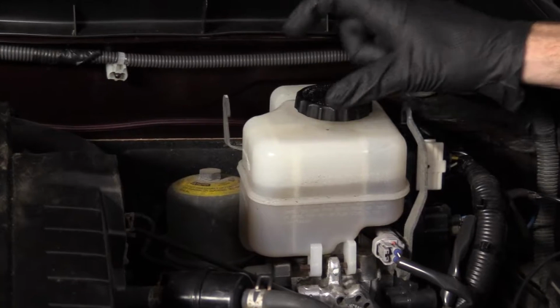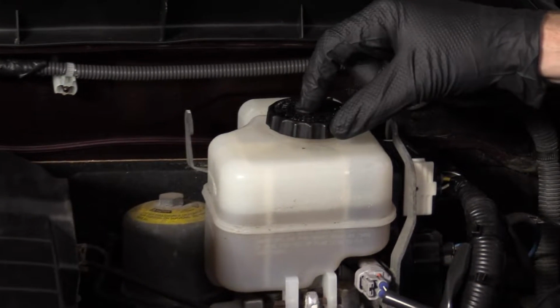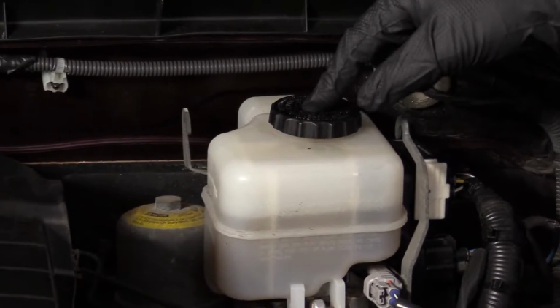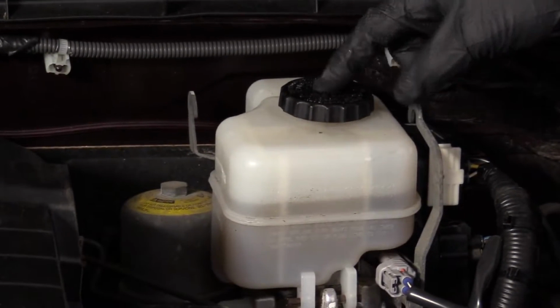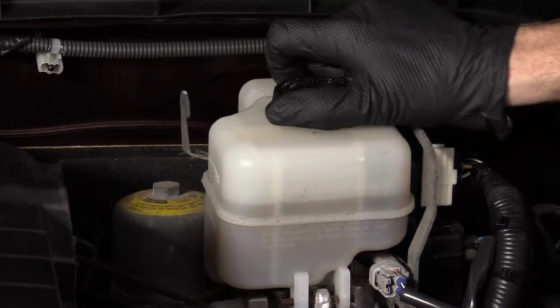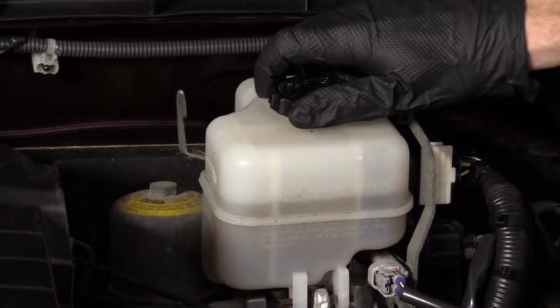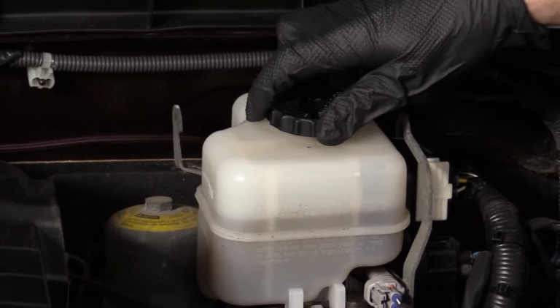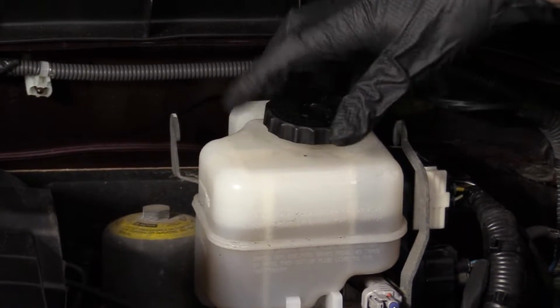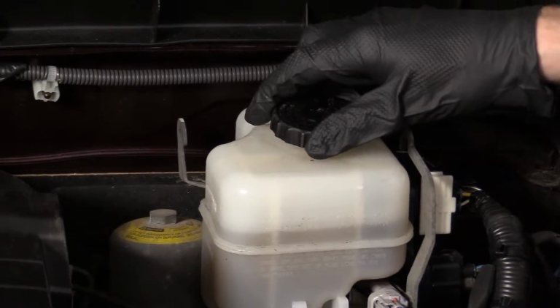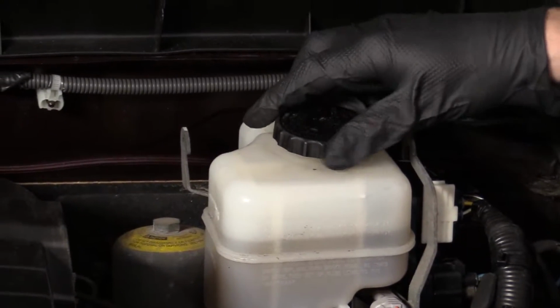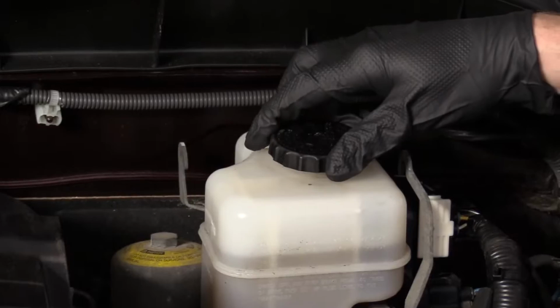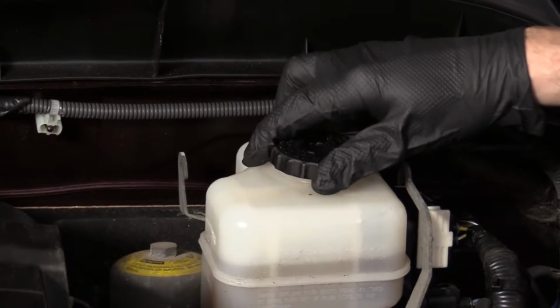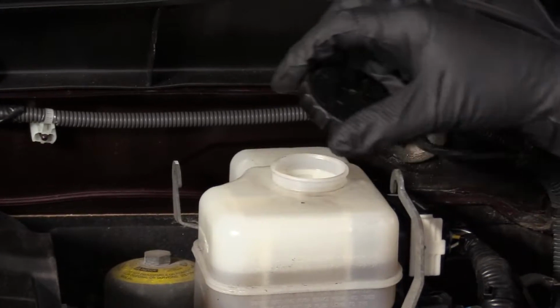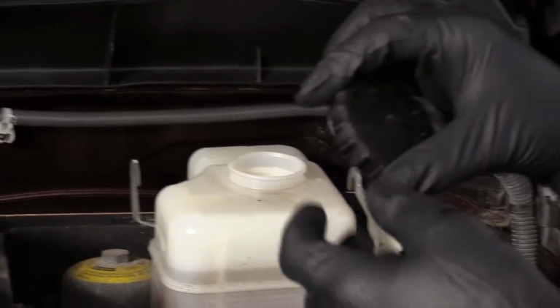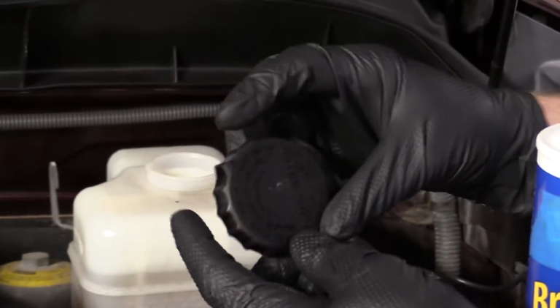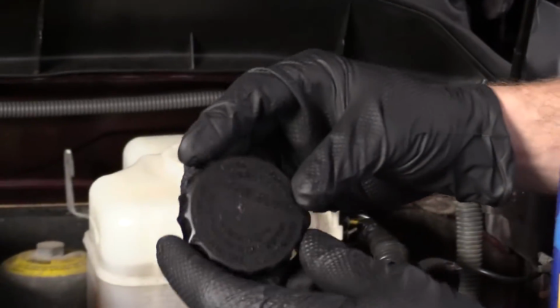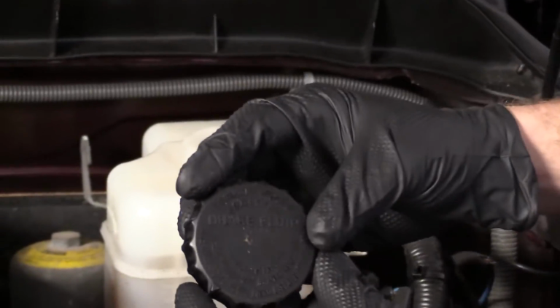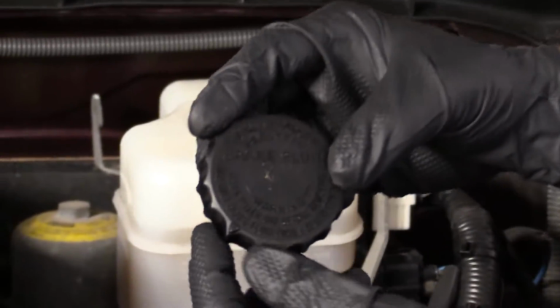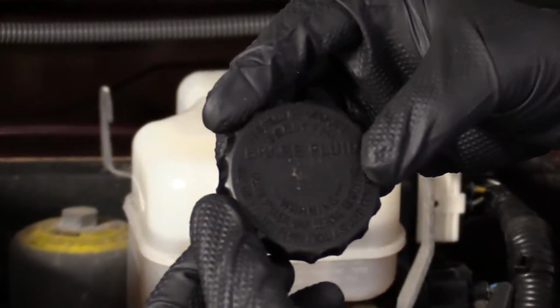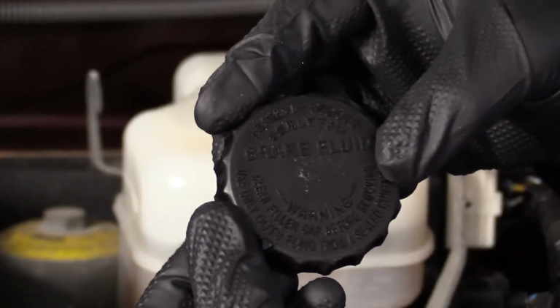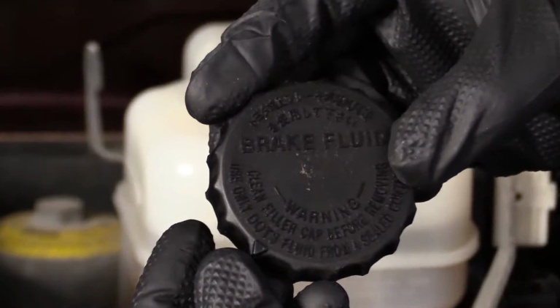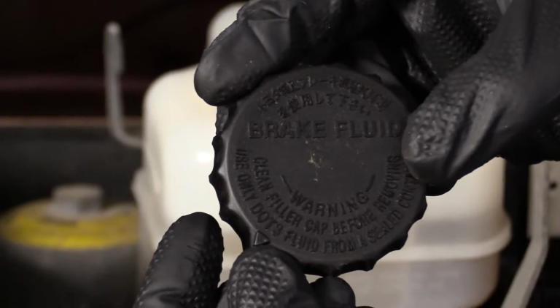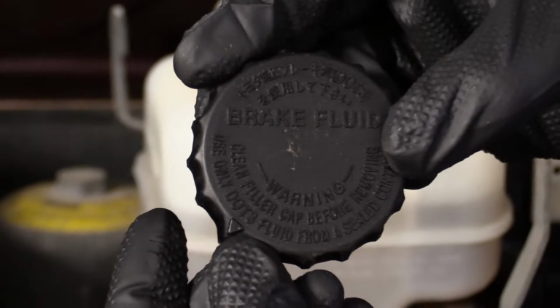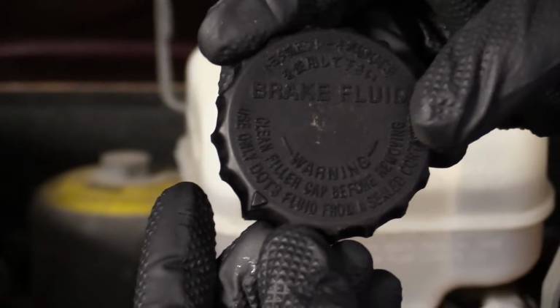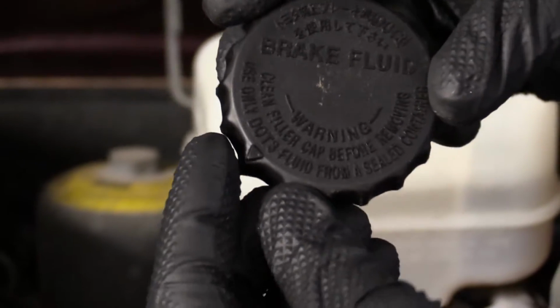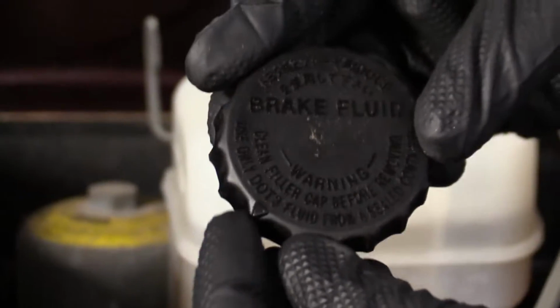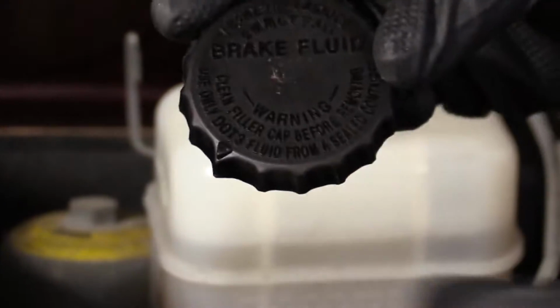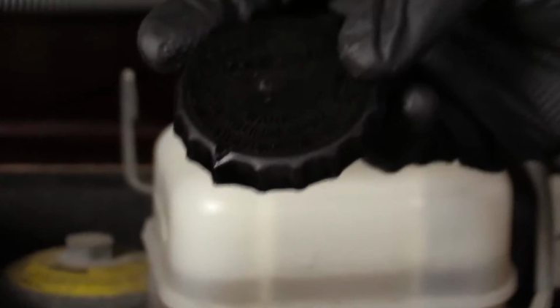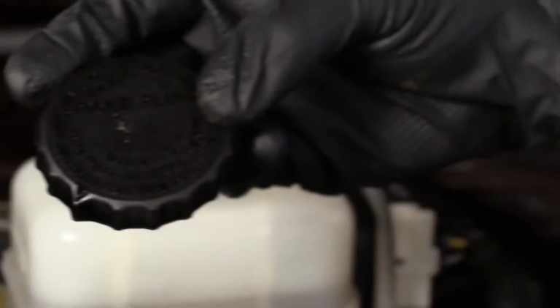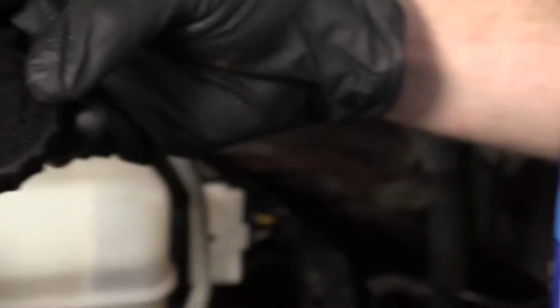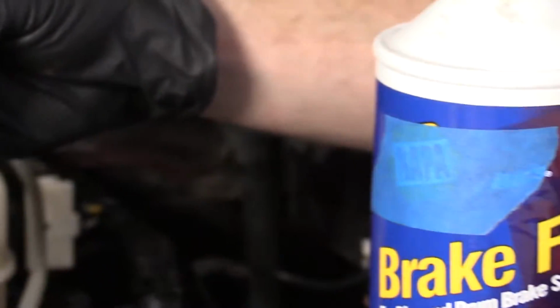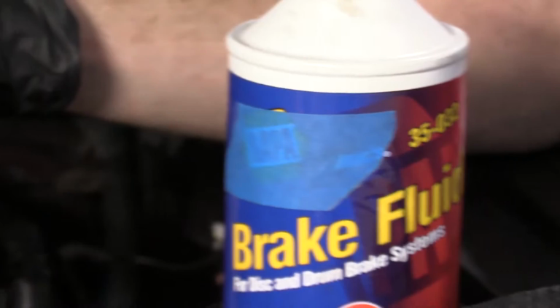This is the cap. On the cap, it should tell you what fluid to use. We'll just pull it off and take a look. Down here it says use only DOT 3 fluid, so you want to use DOT 3 fluid — it says right there on your bottle.